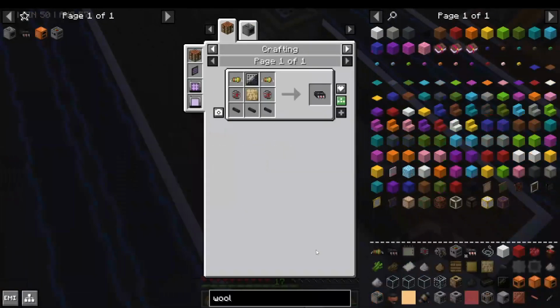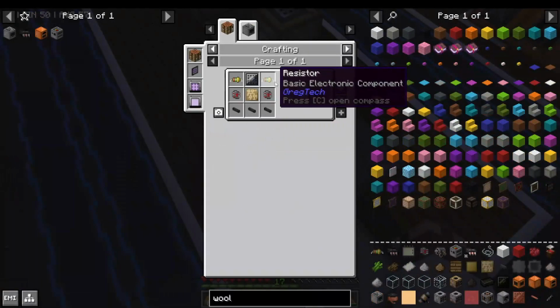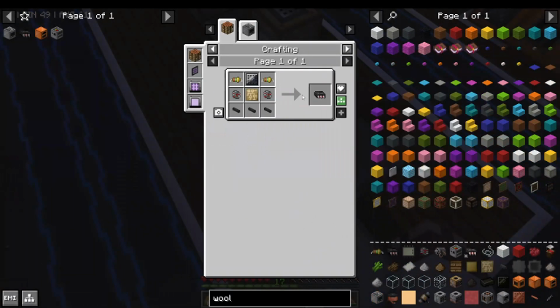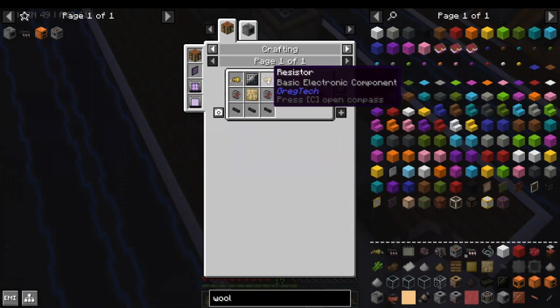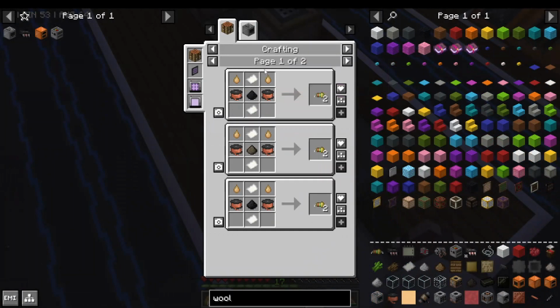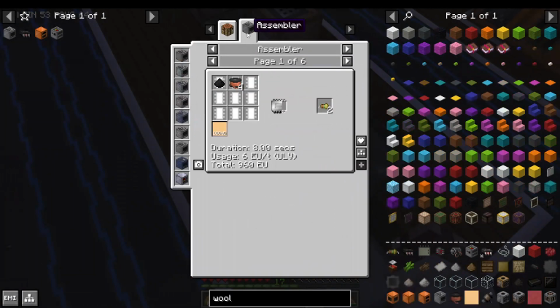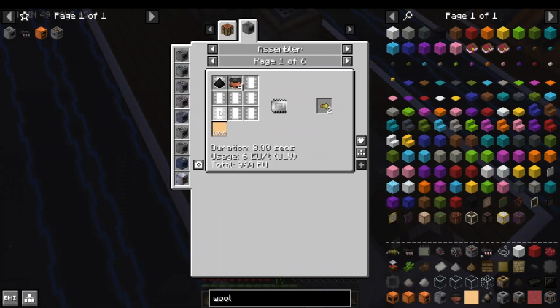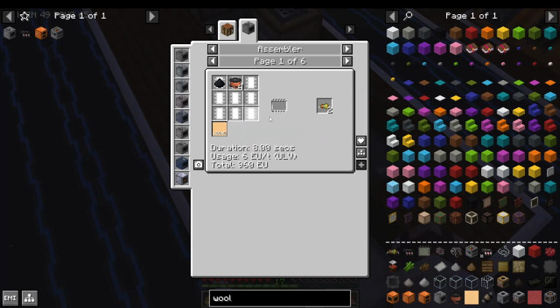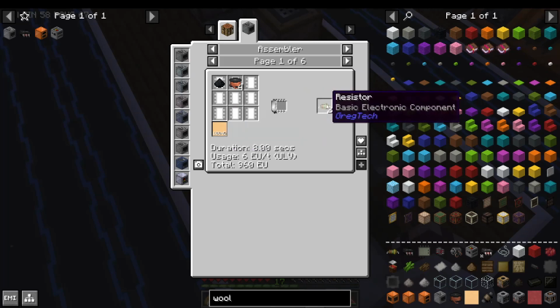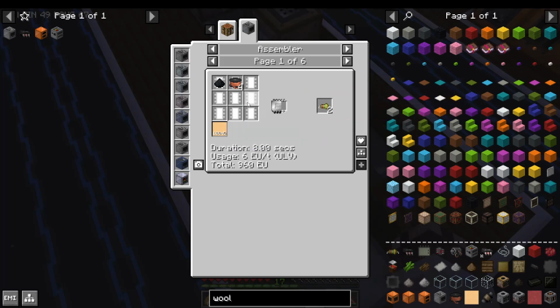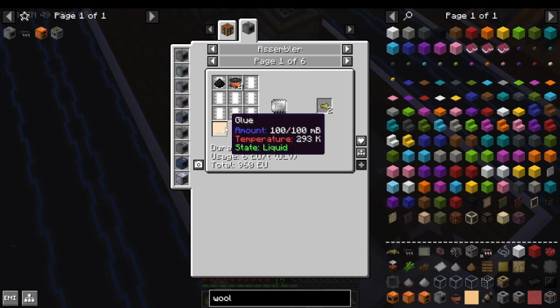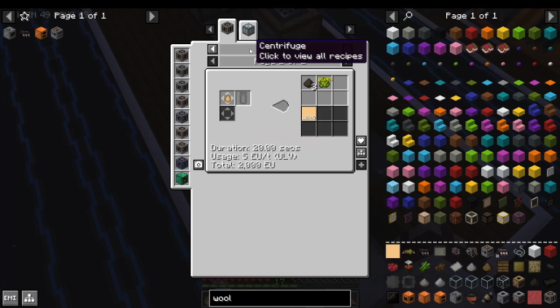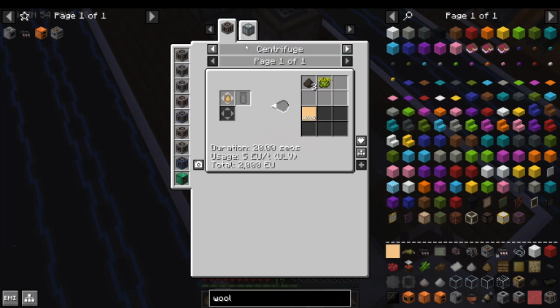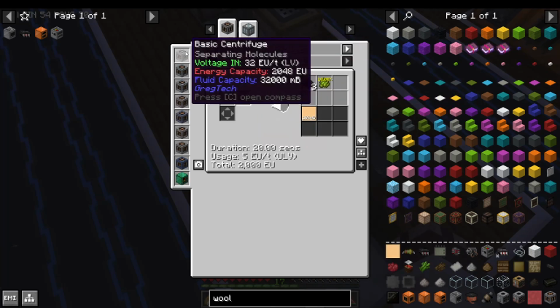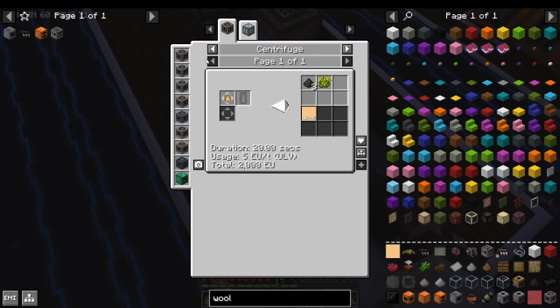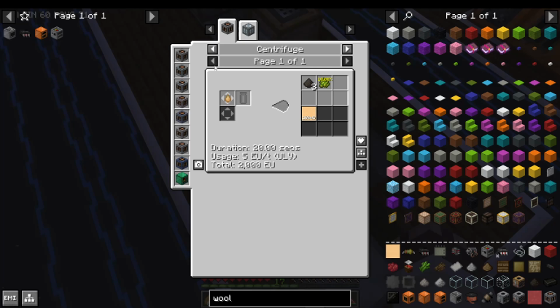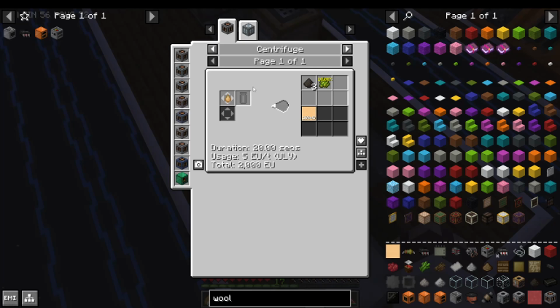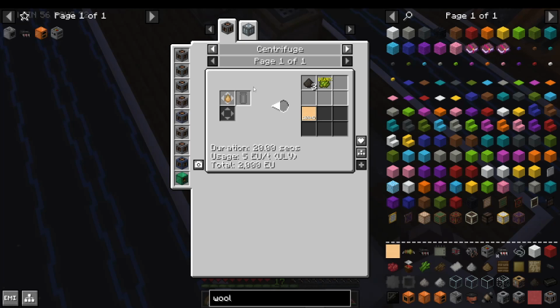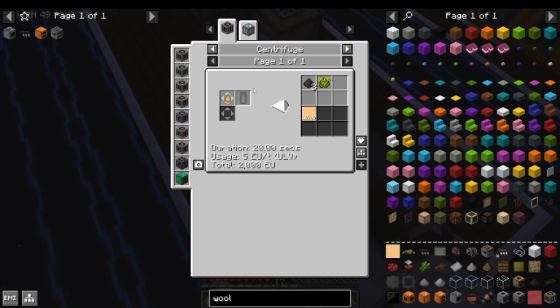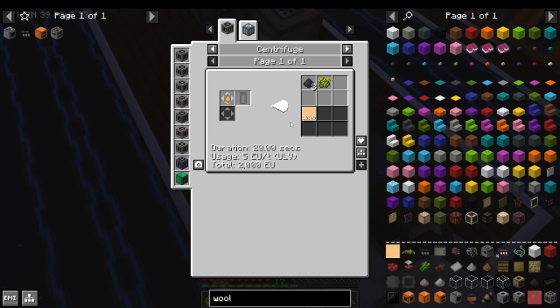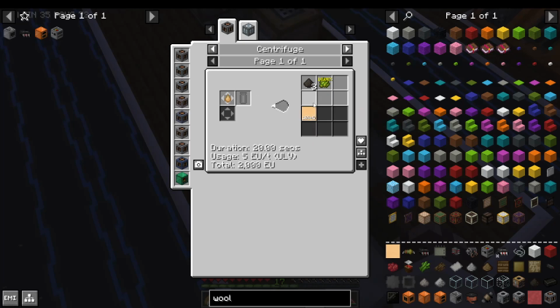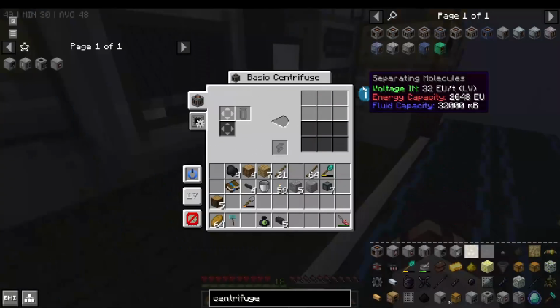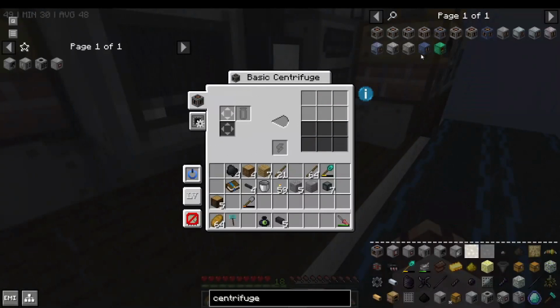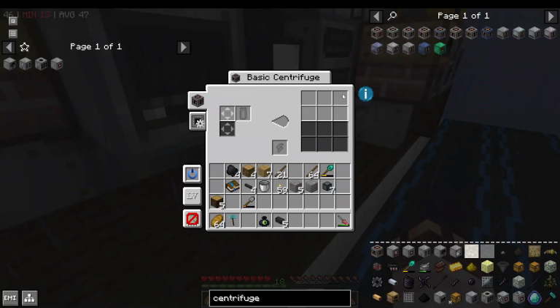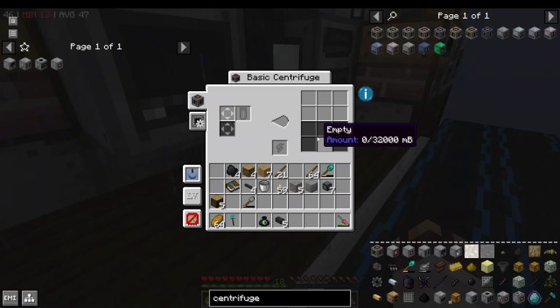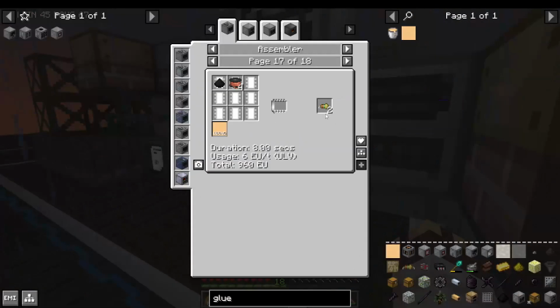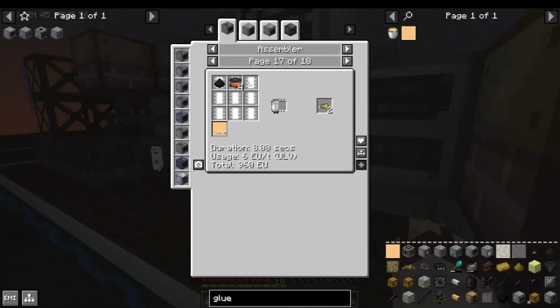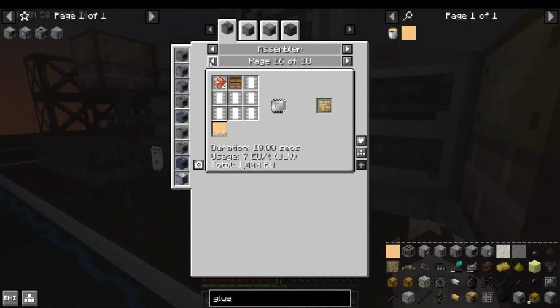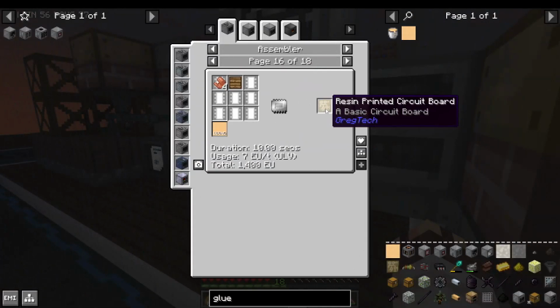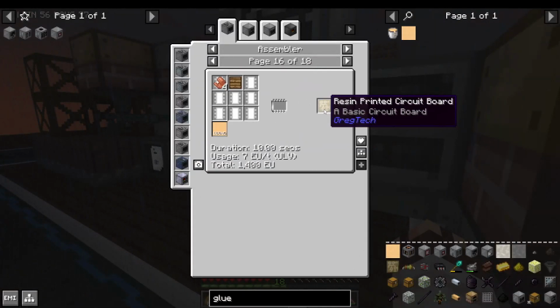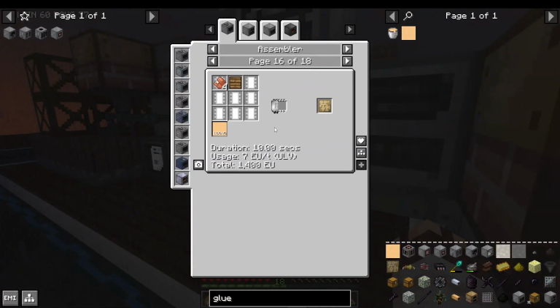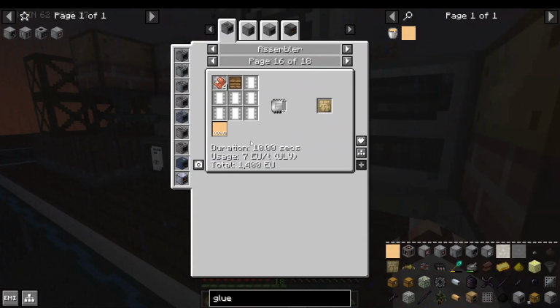To fully utilize the assembler, though, it would be nice to get glue so we can make resistors easier. And we can get glue from a centrifuge, which is what Arch is working on as we speak. Behold, a centrifuge! And now we can make resistors and resin-printed circuit boards easier.